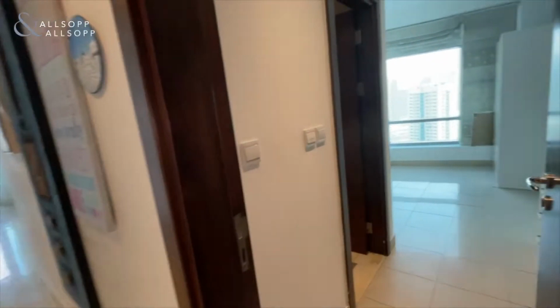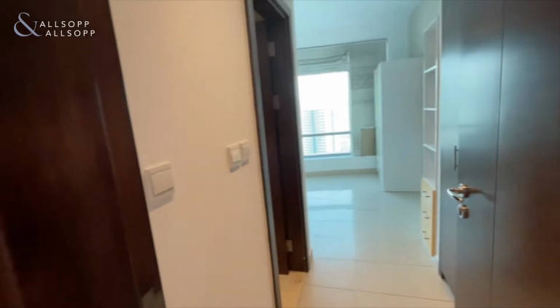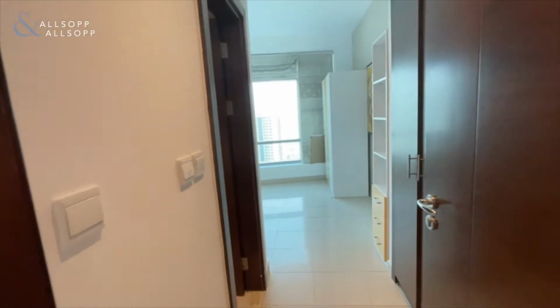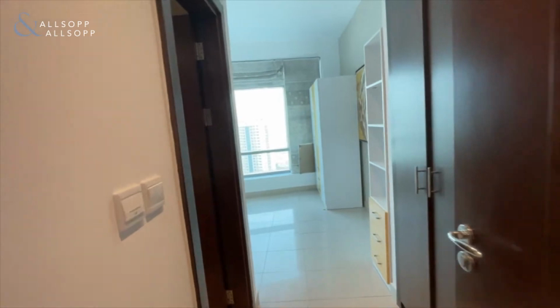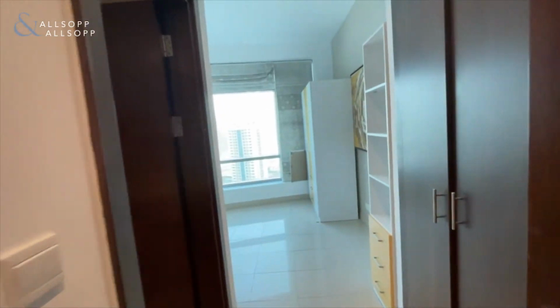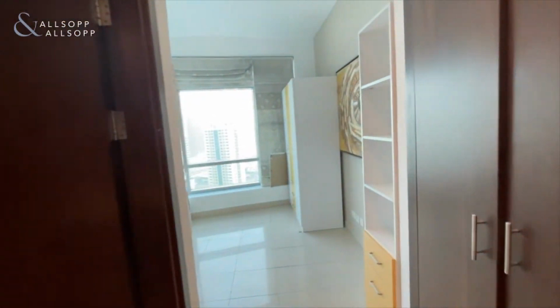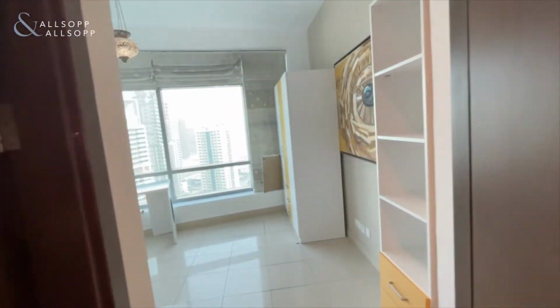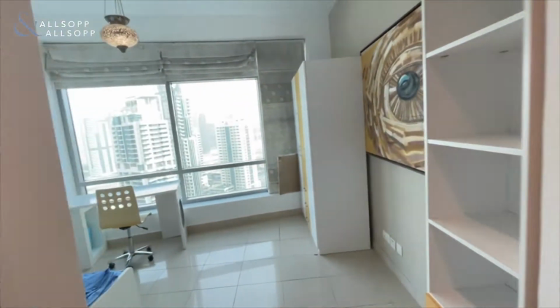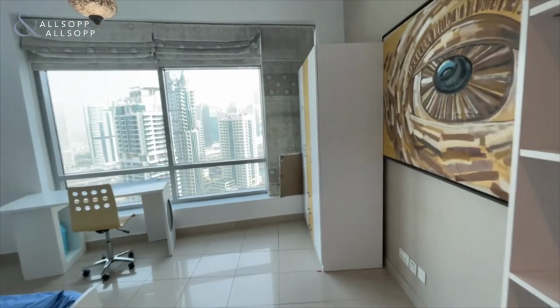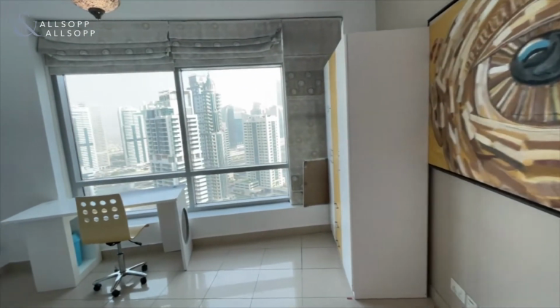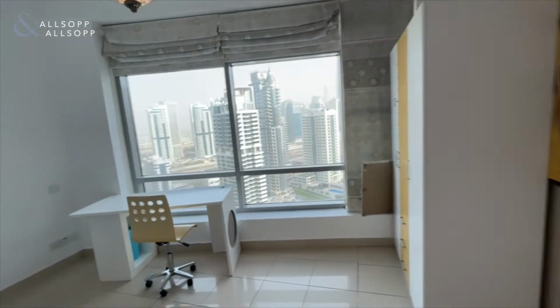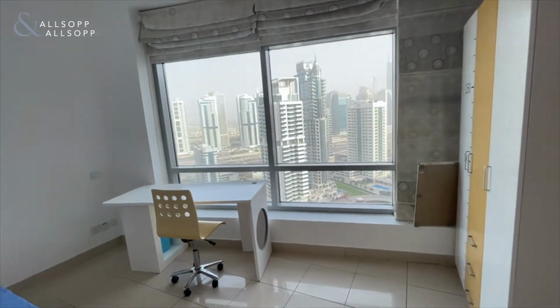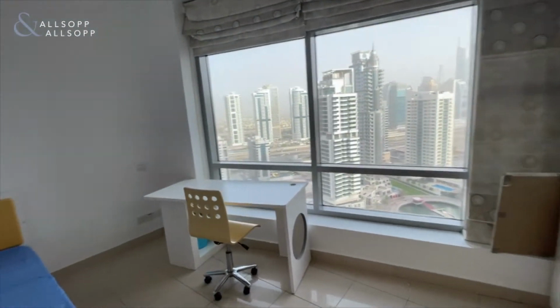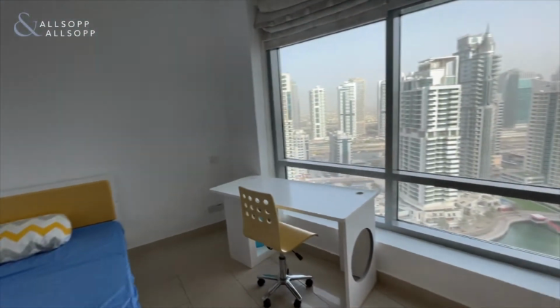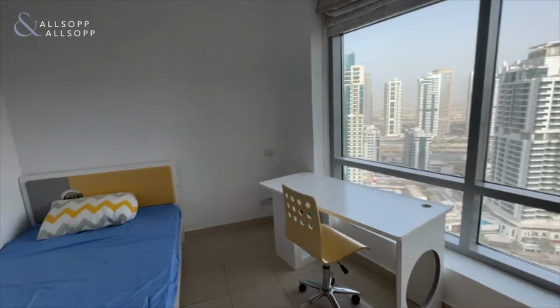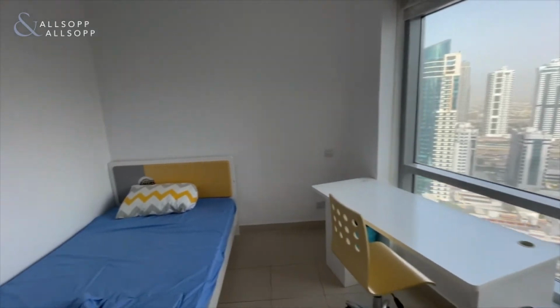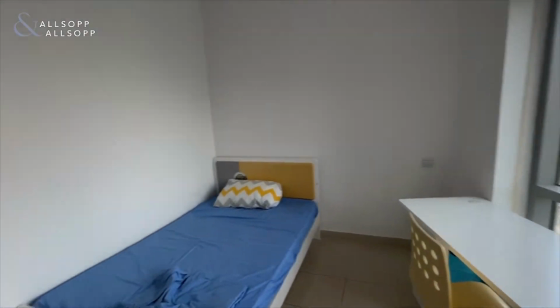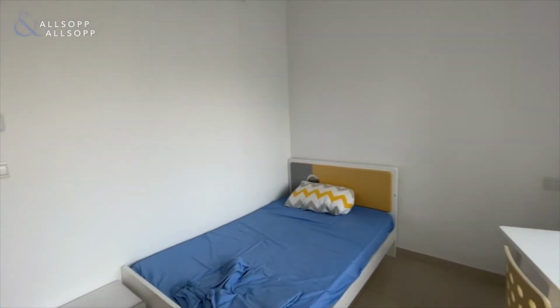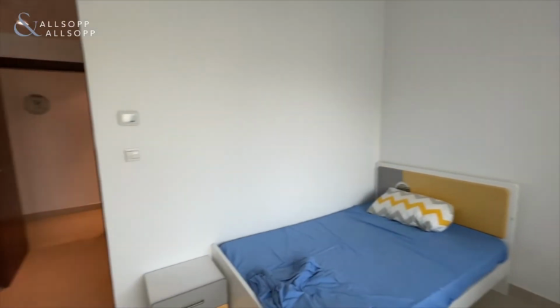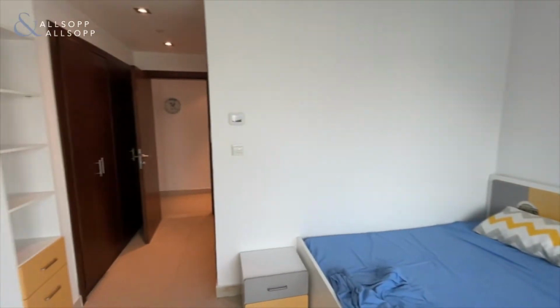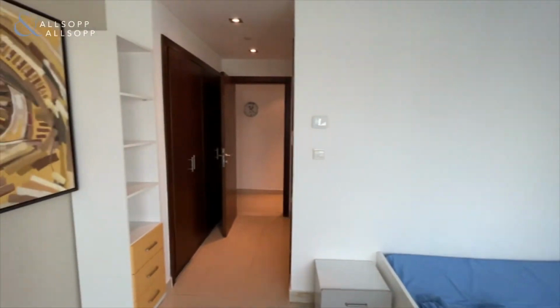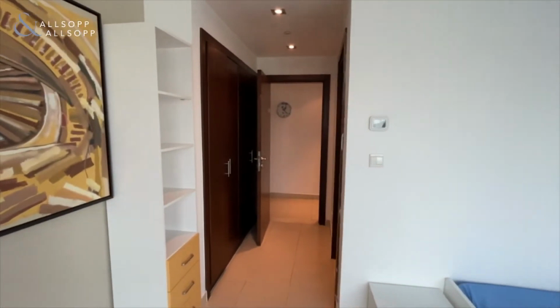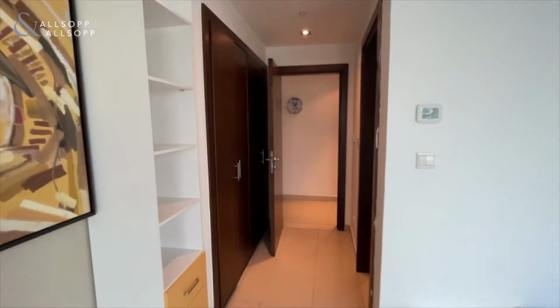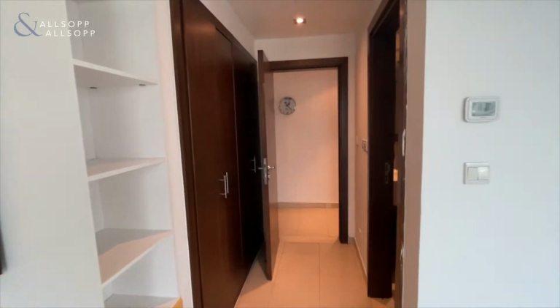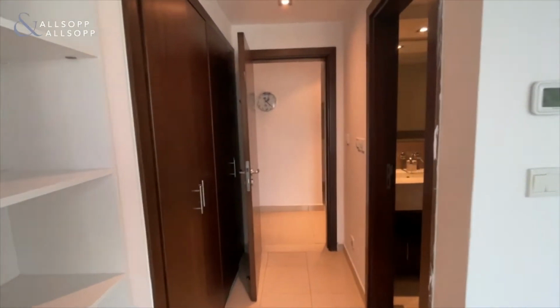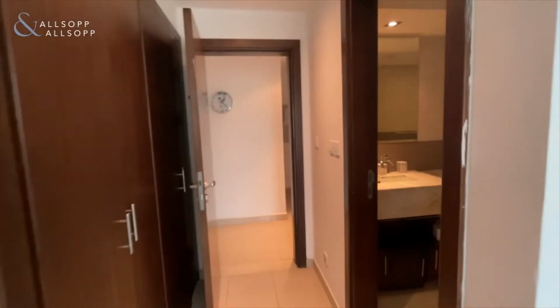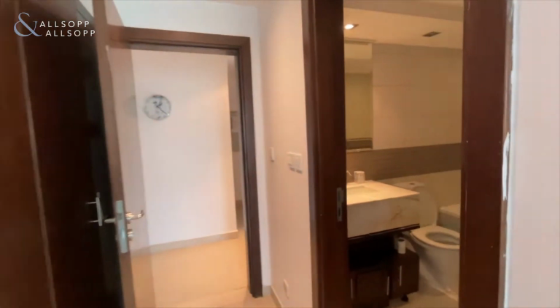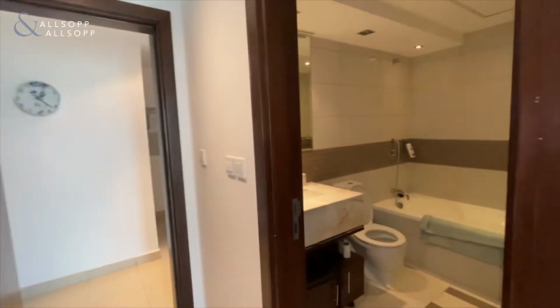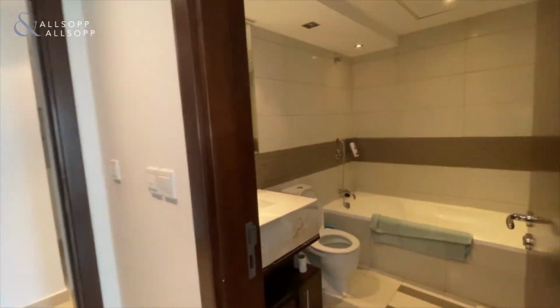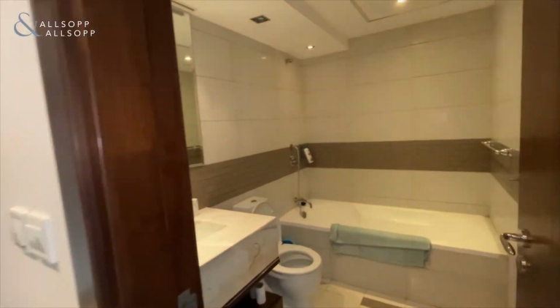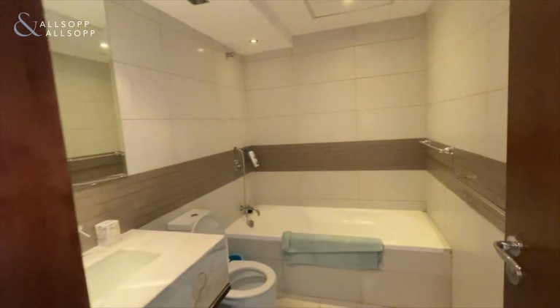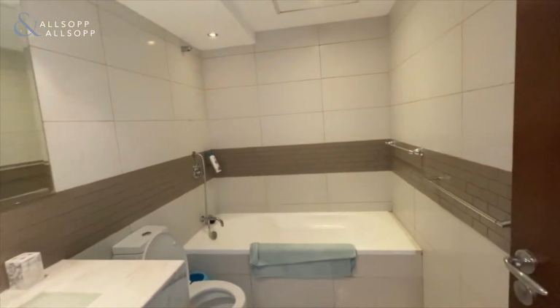To the right we go into the second bedroom, which also has an ensuite bathroom.